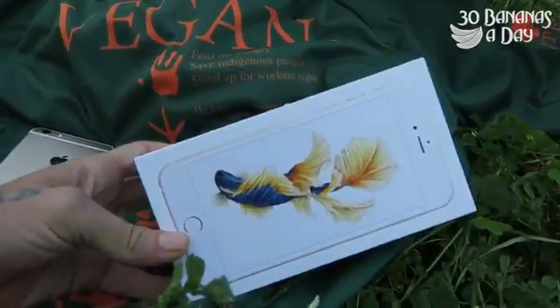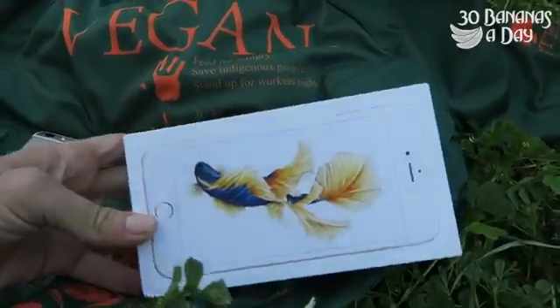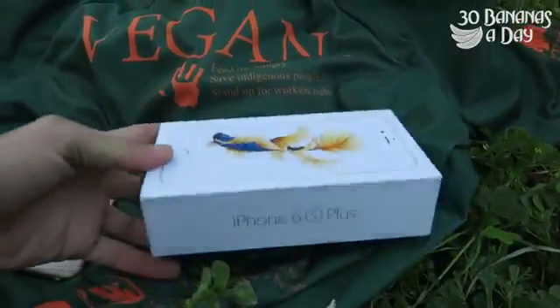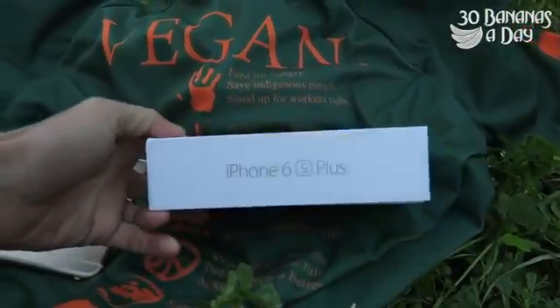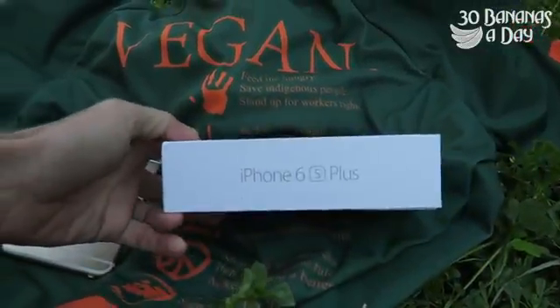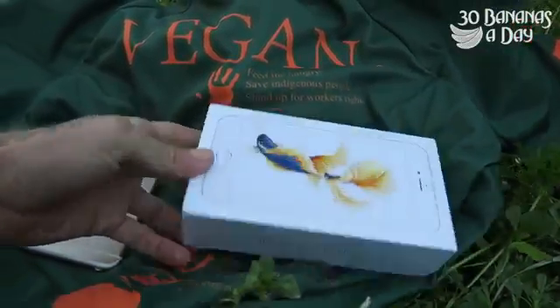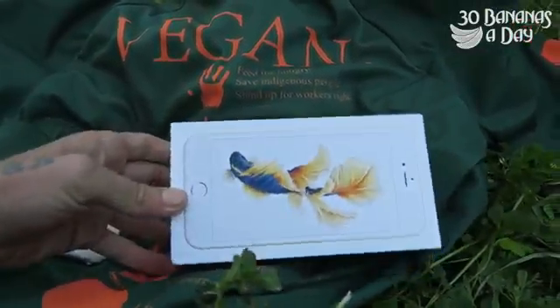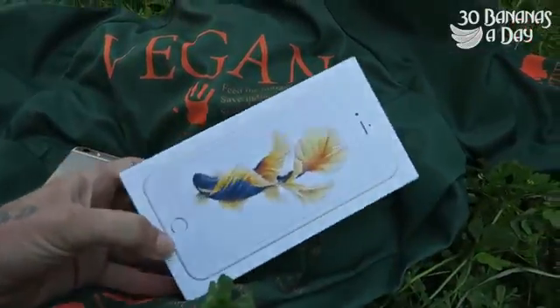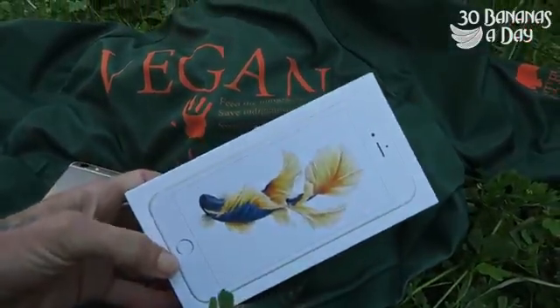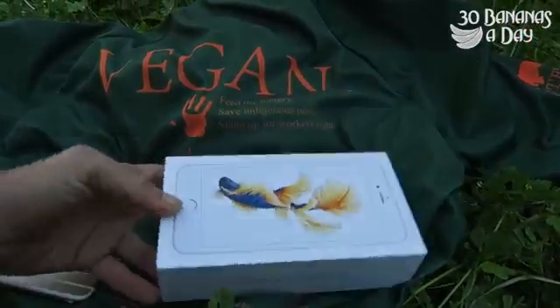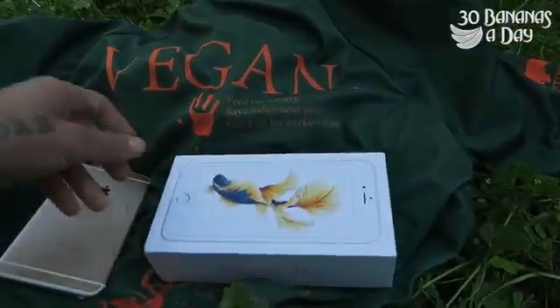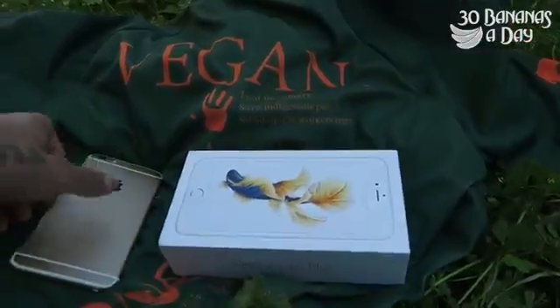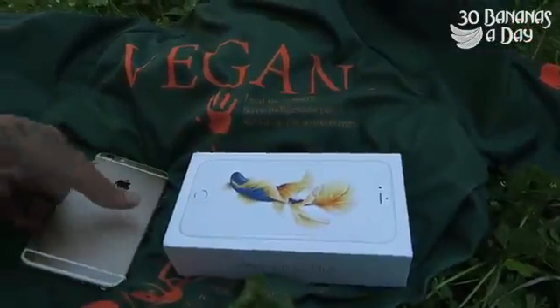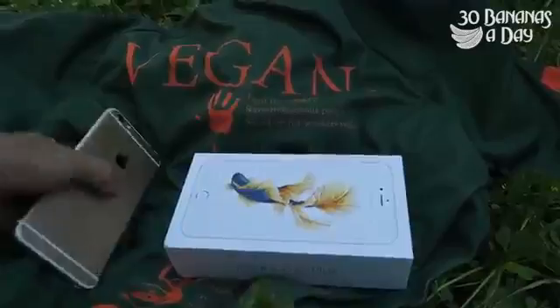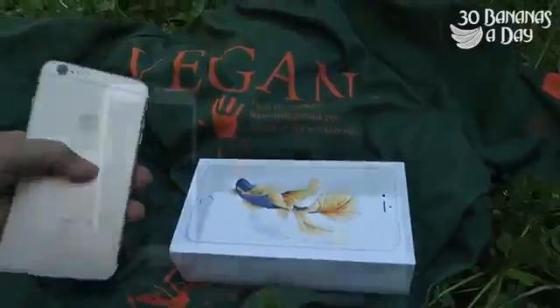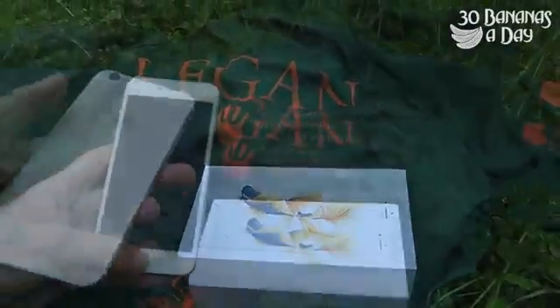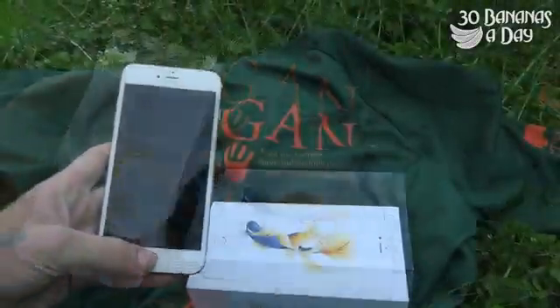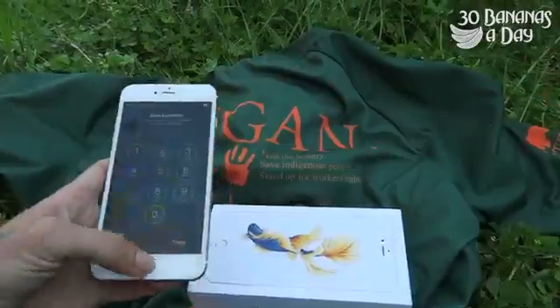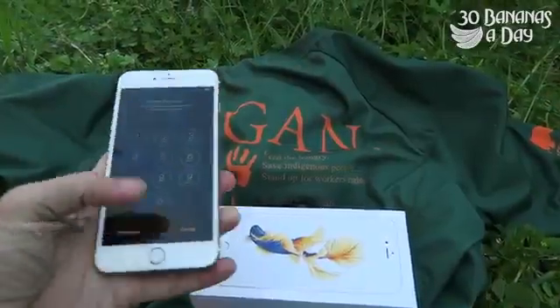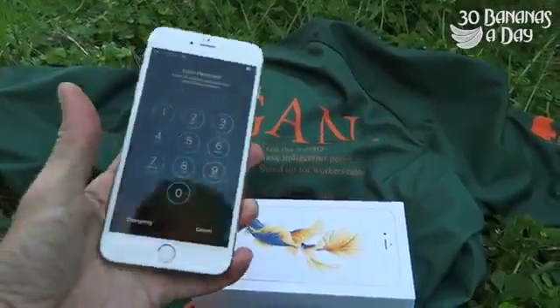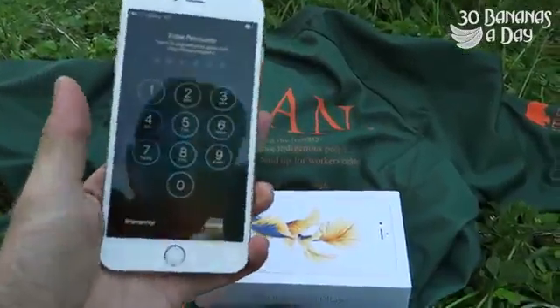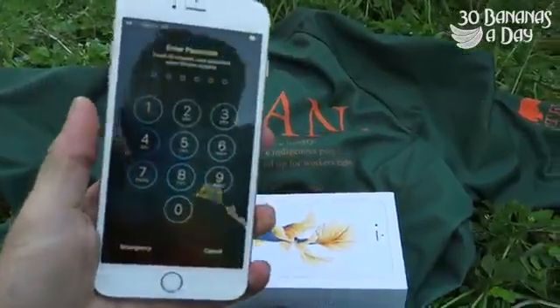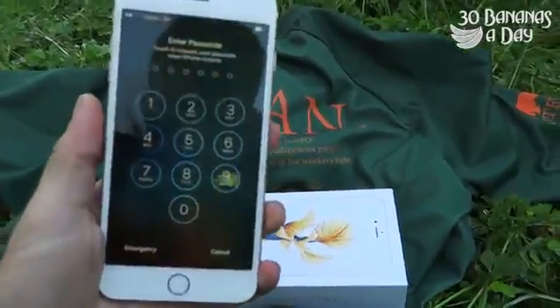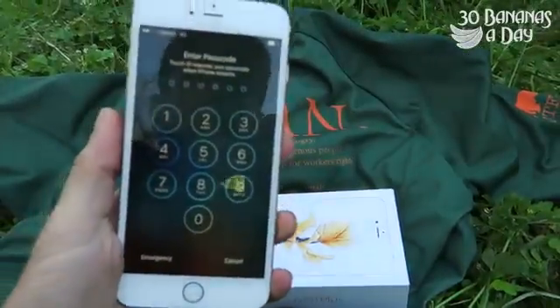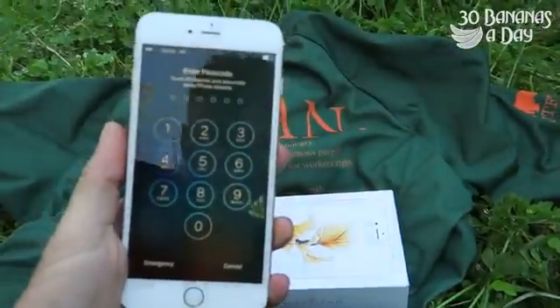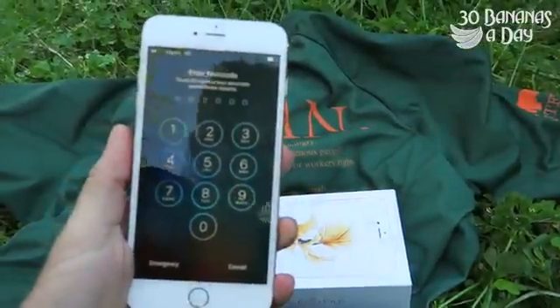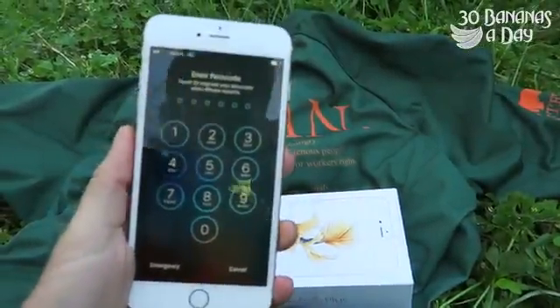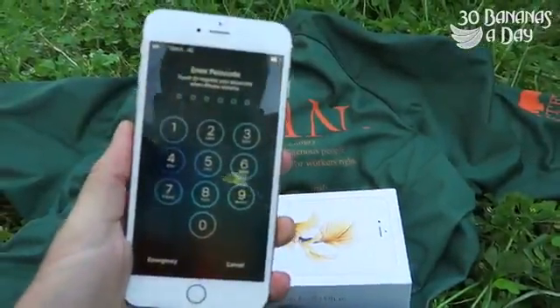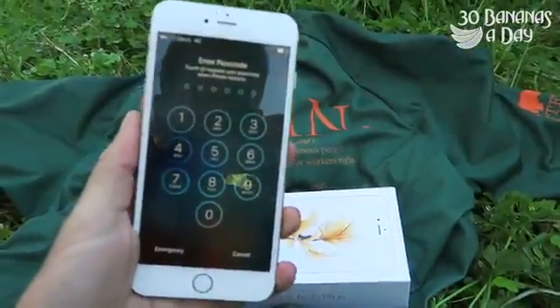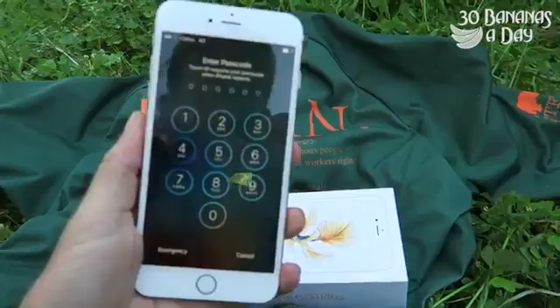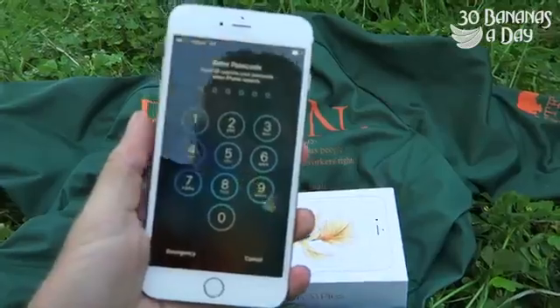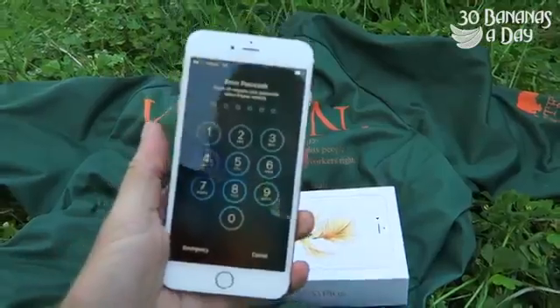It's a Siamese fighting fish. Don't get attacked by the Siamese fighting fish while you're a backpacker in Australia. And here we have my iPhone 6 Plus. You can see it's got a six-digit pin on there. It's pretty full on.